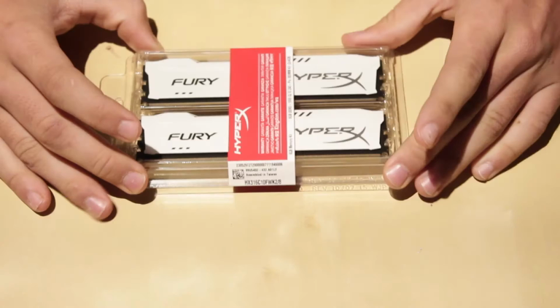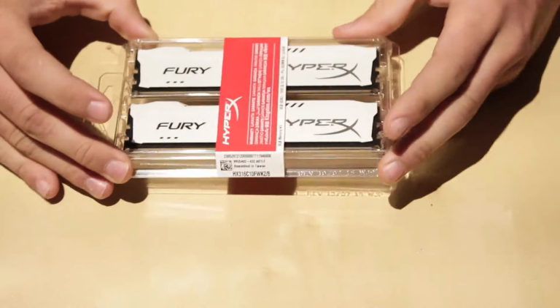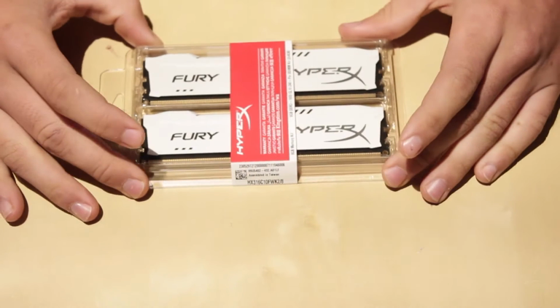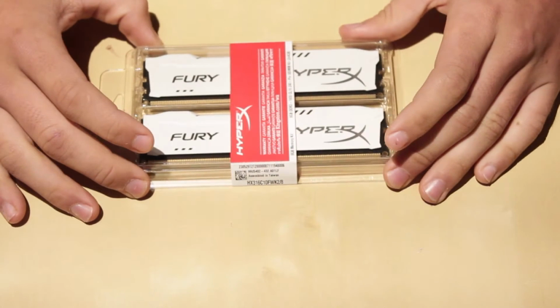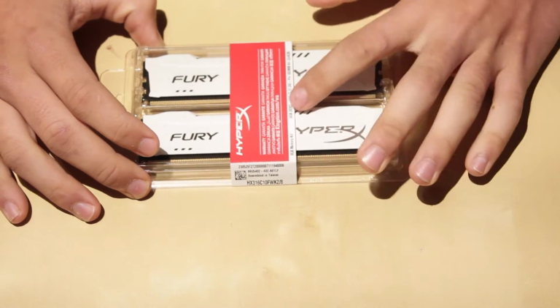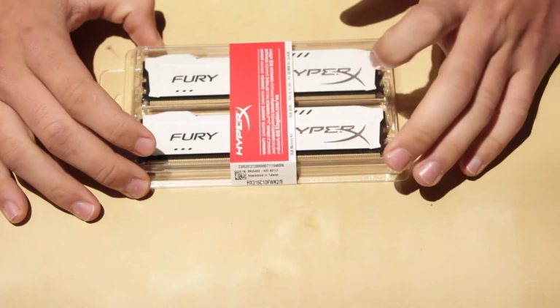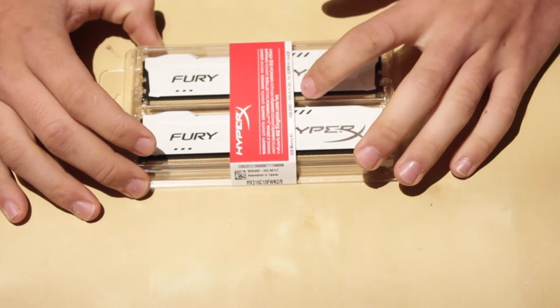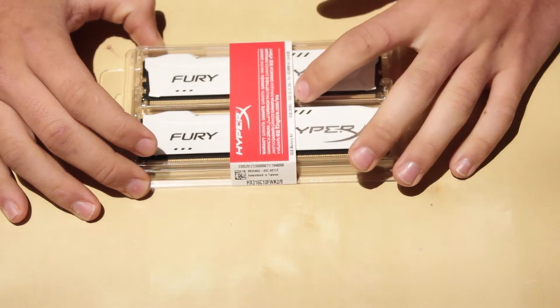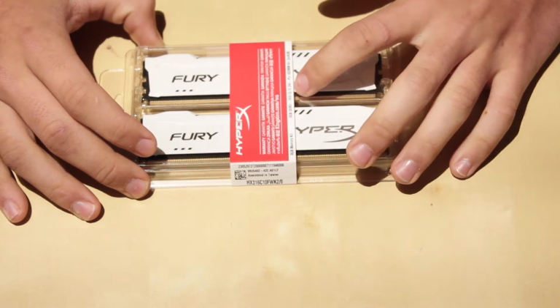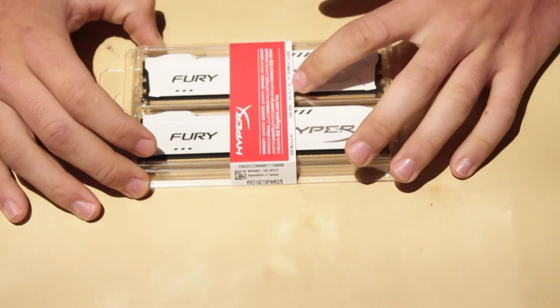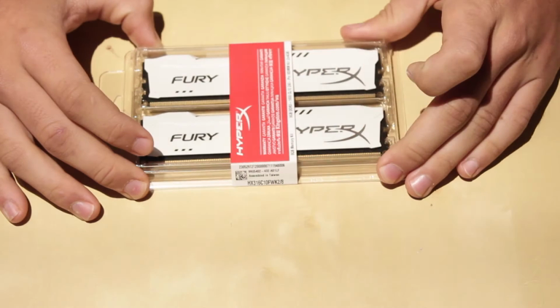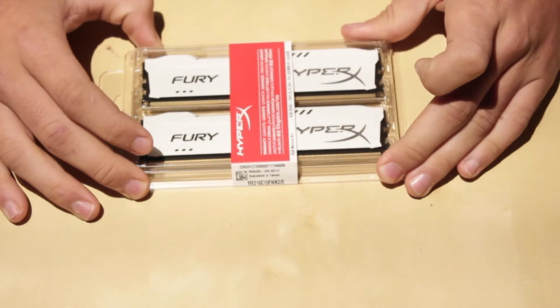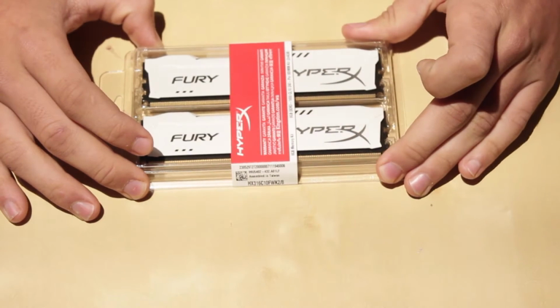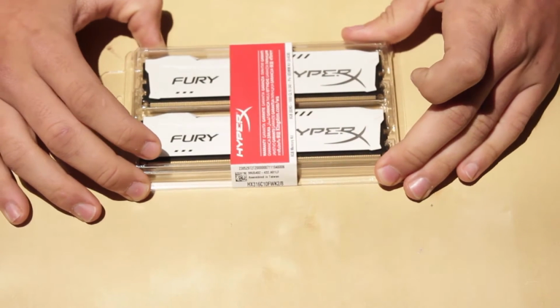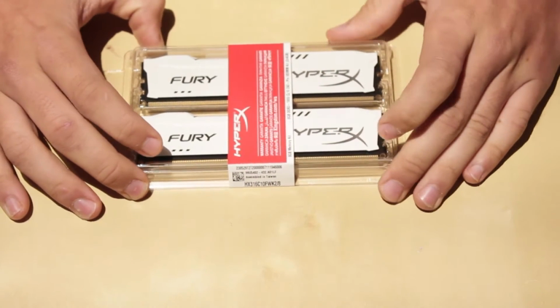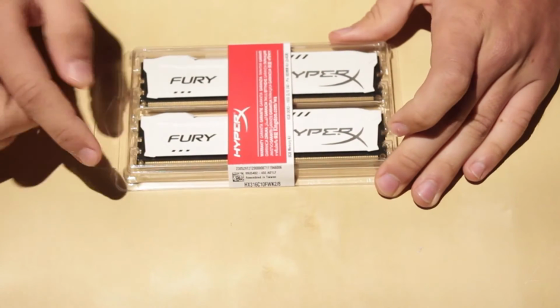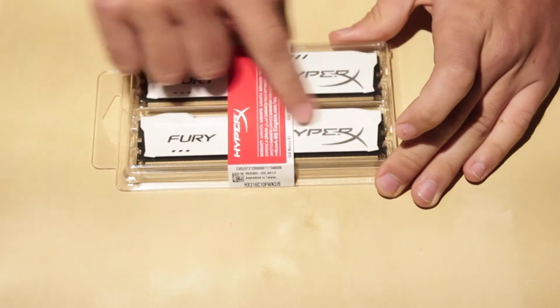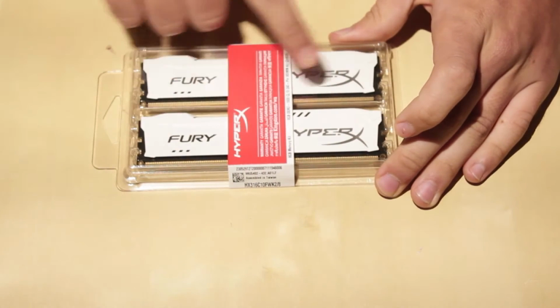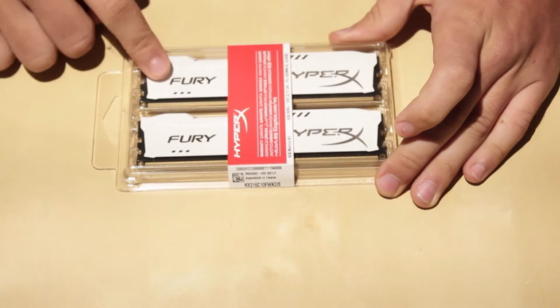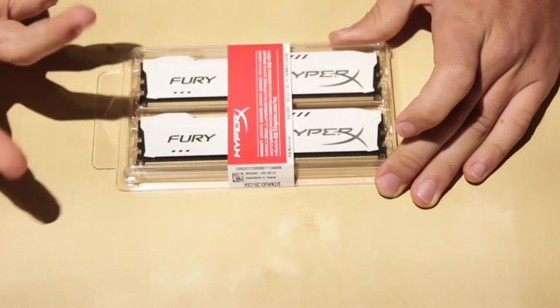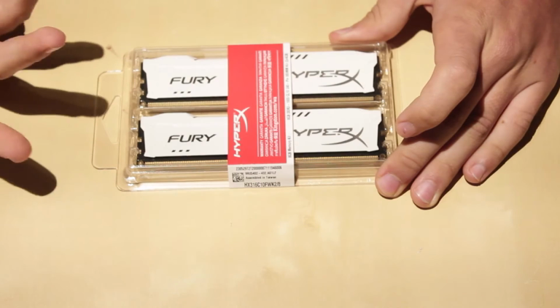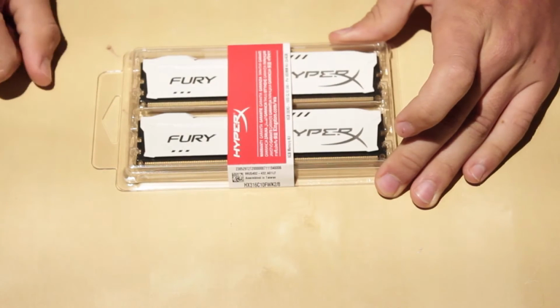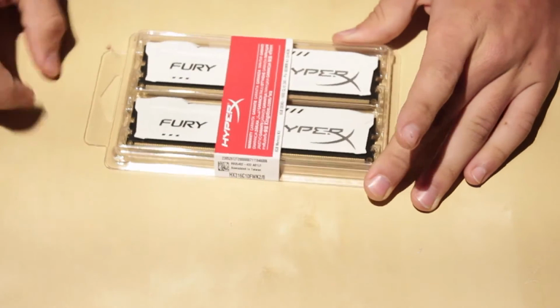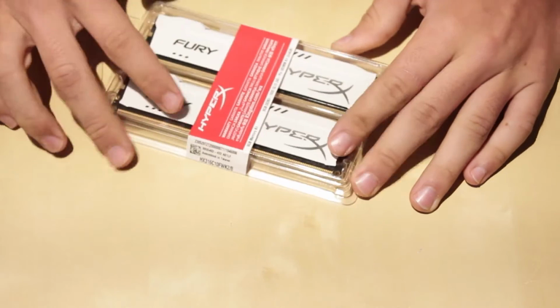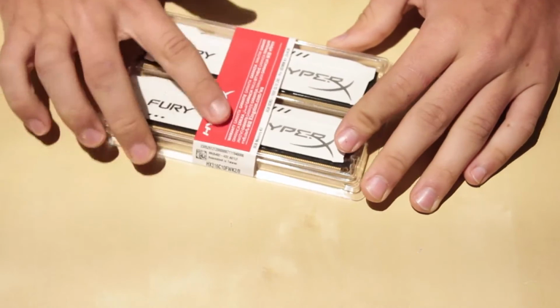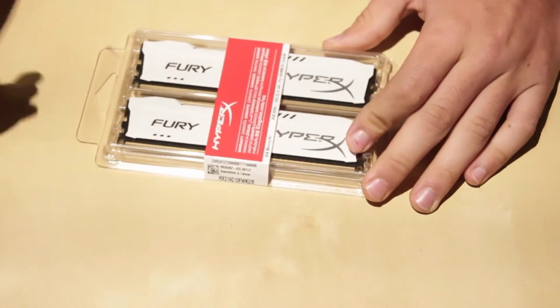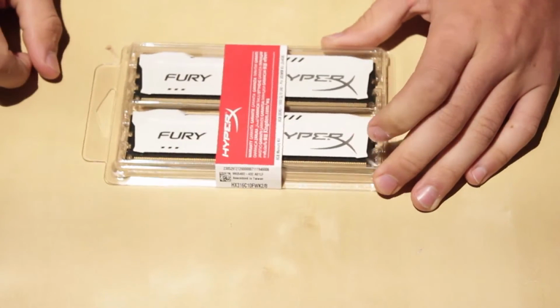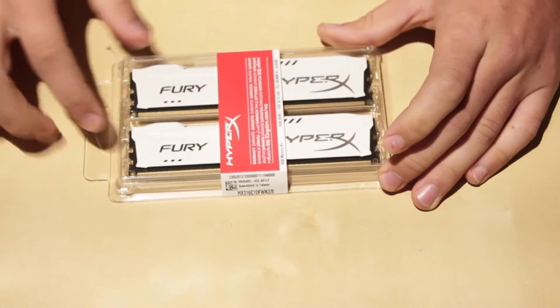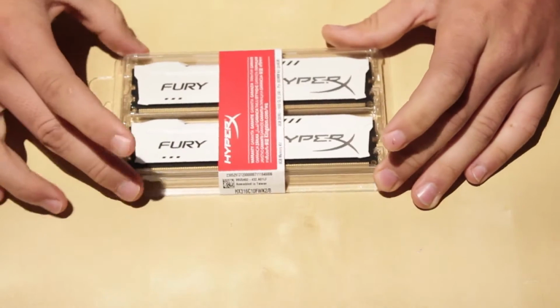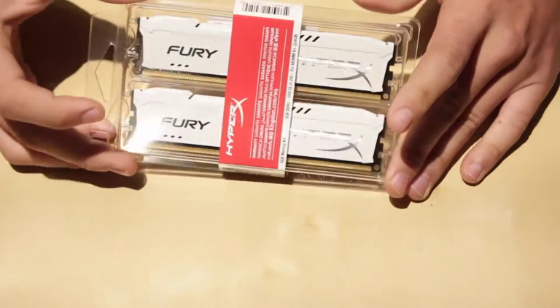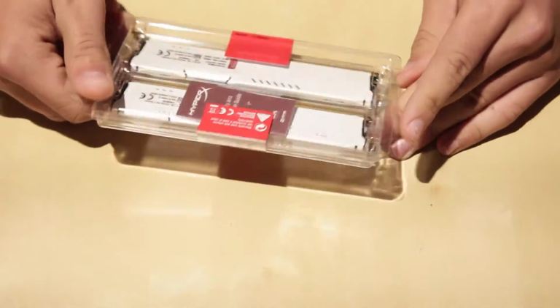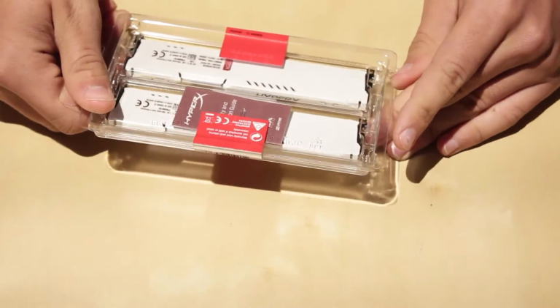So this kit is 8GB and it's DDR3 1600, 240-pin DIMM kit, and each stick is 4GB for a total of 8GB. It just has a warning label, and it's just a nice clear through box.